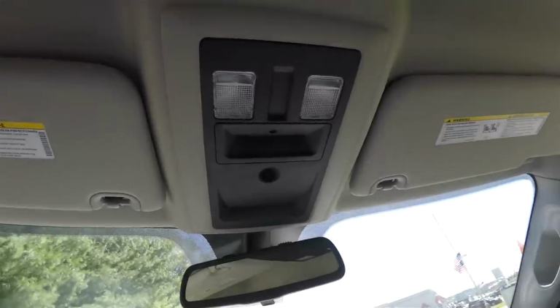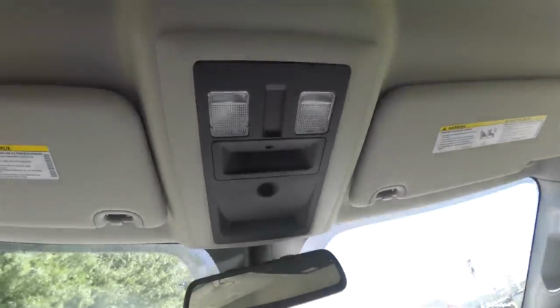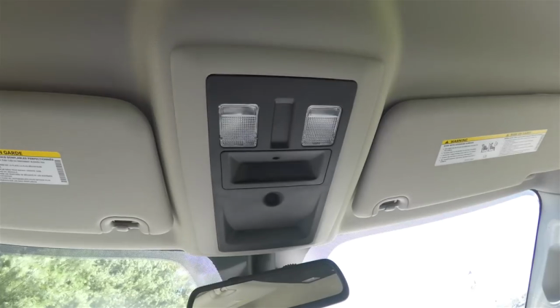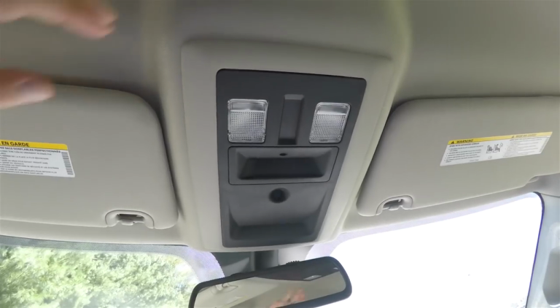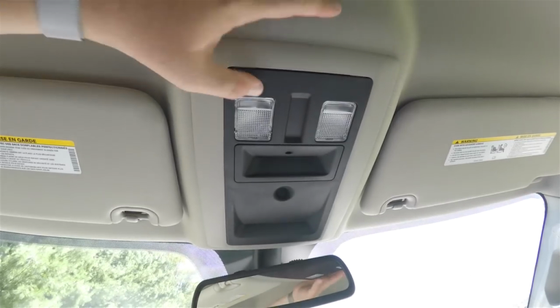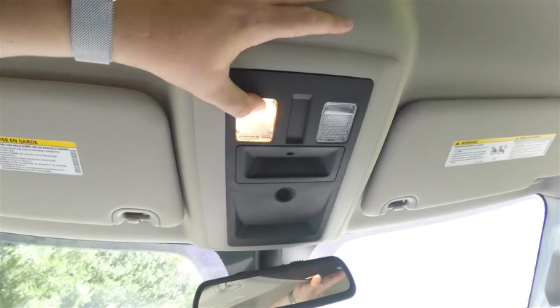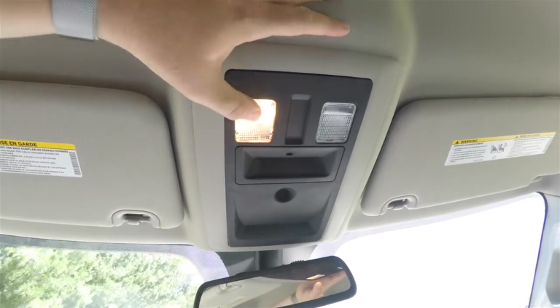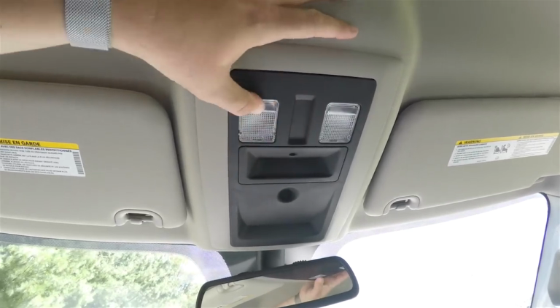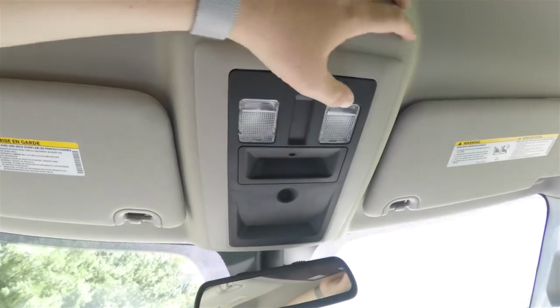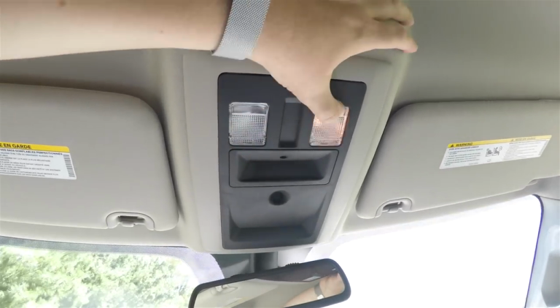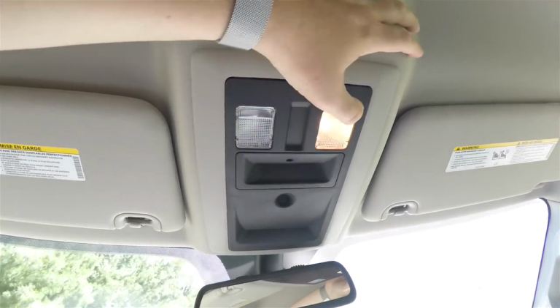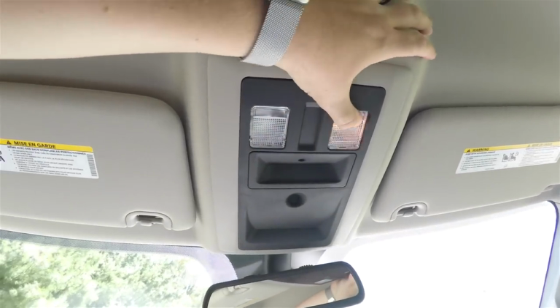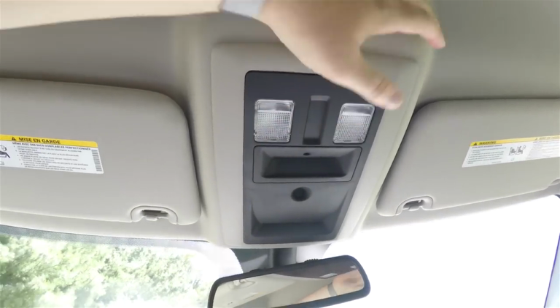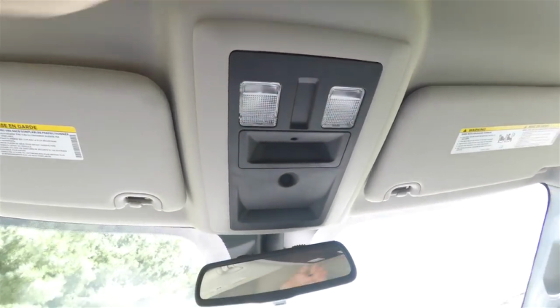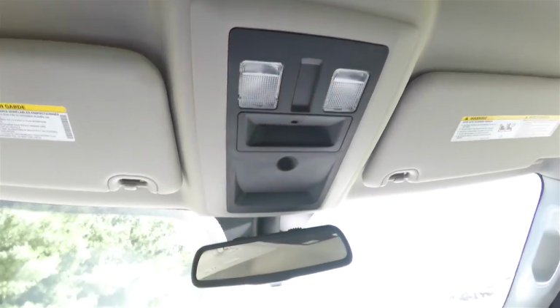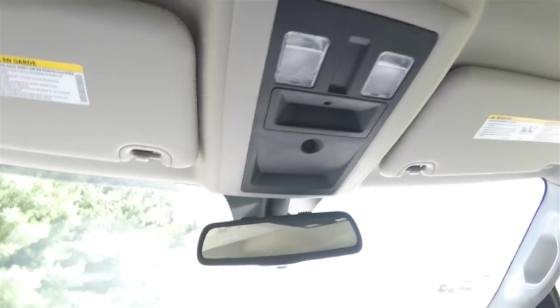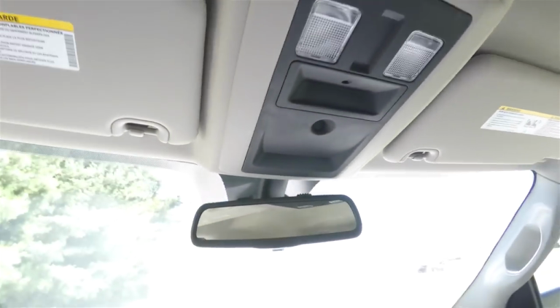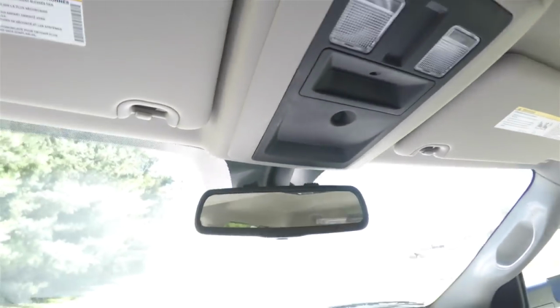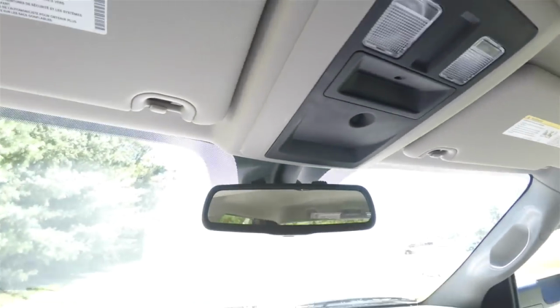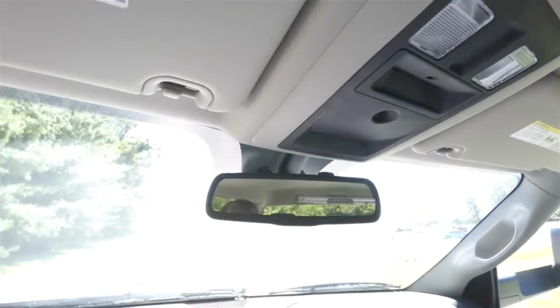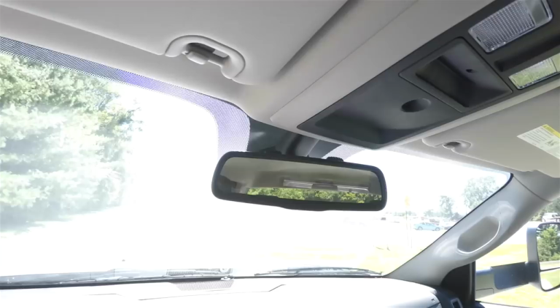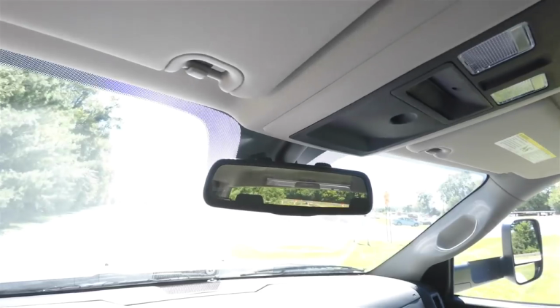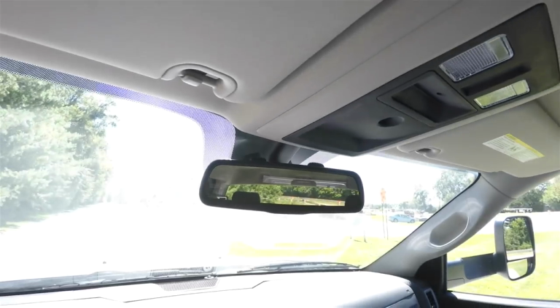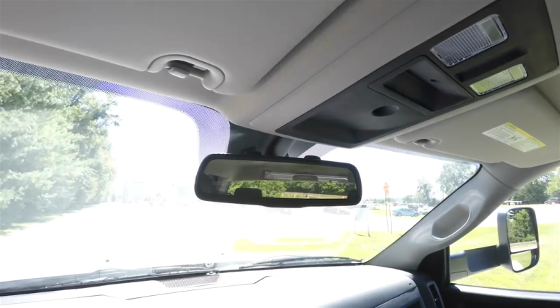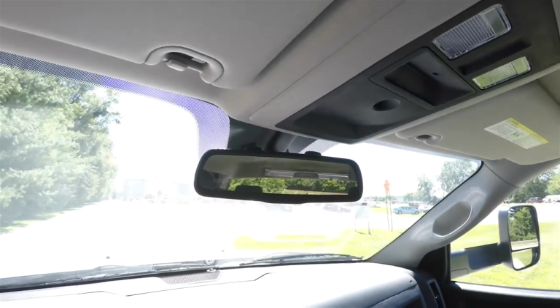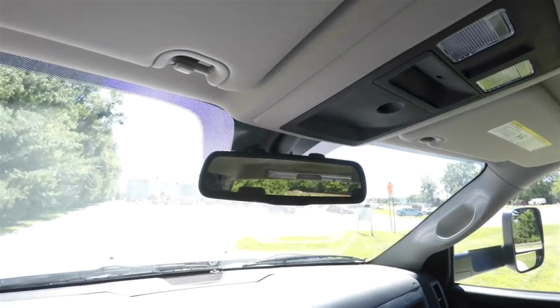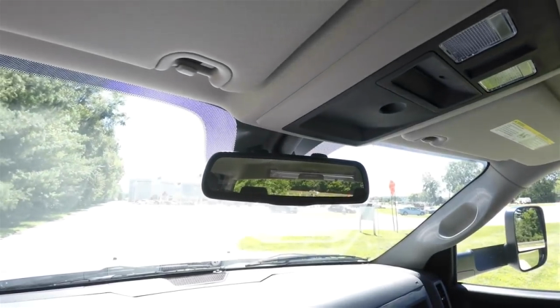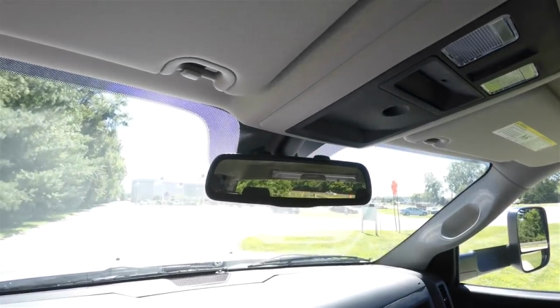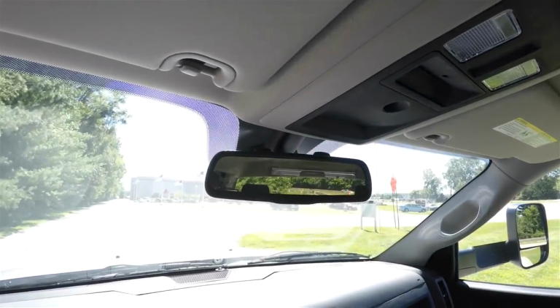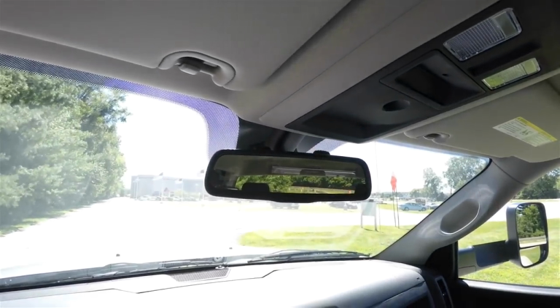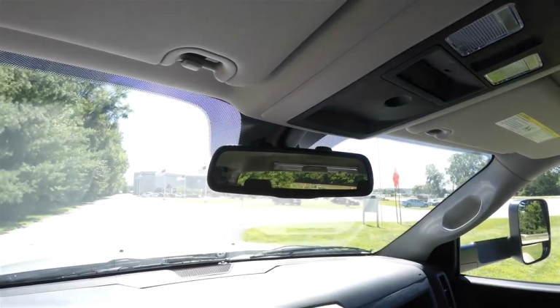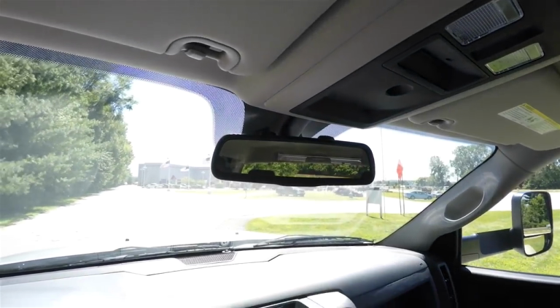Looking overhead, this vehicle does have overhead map lights and a manual dim rear view mirror with integrated microphones for the Uconnect.